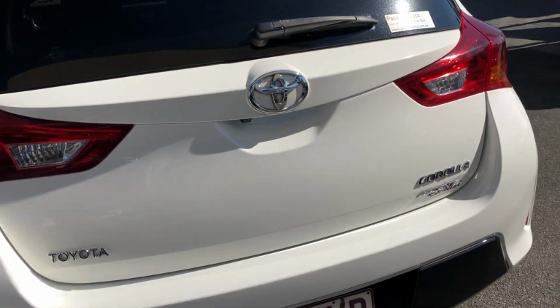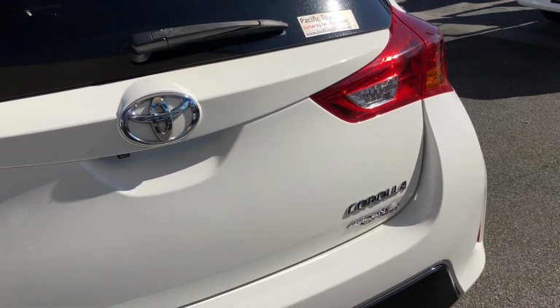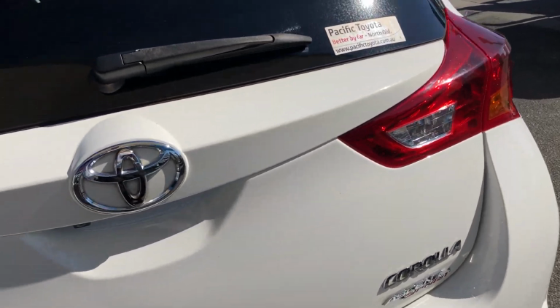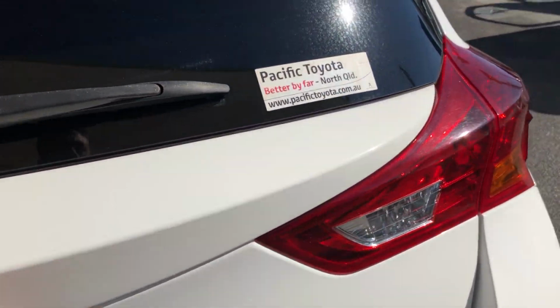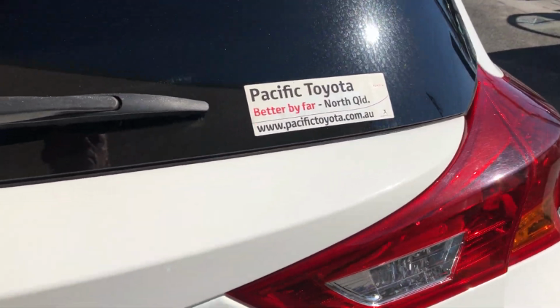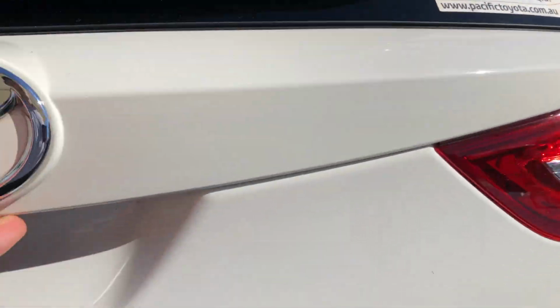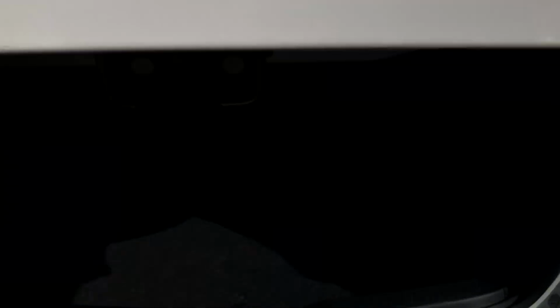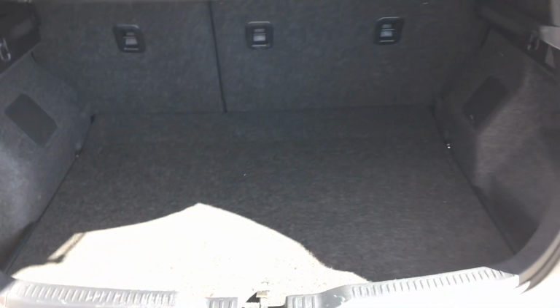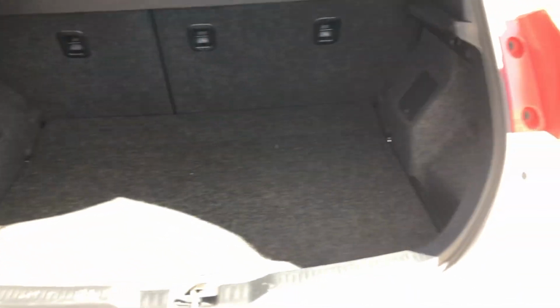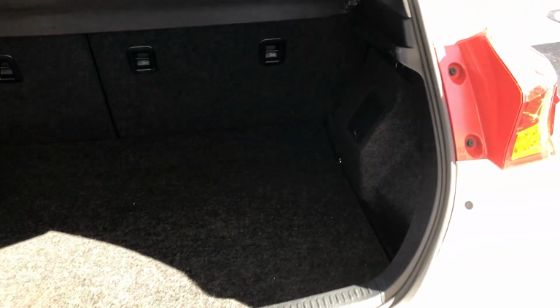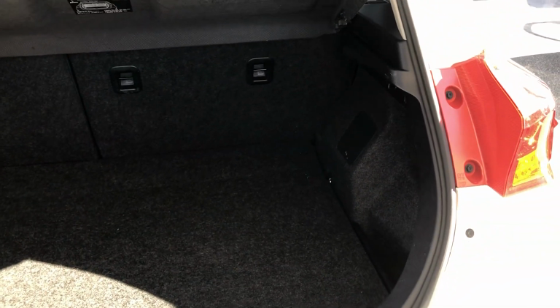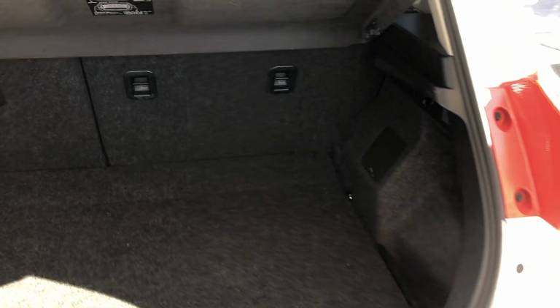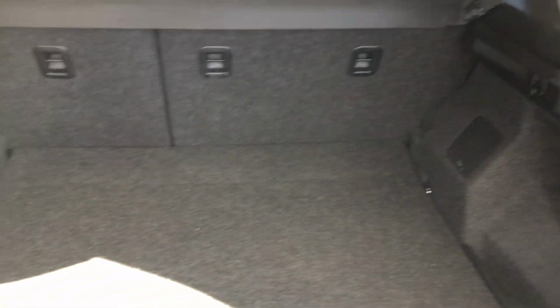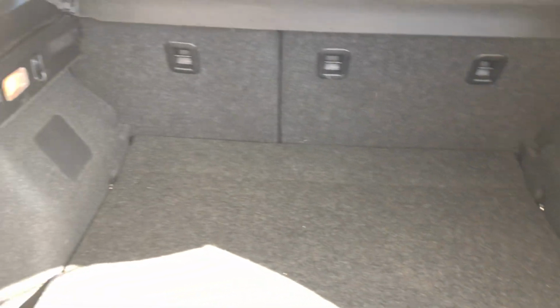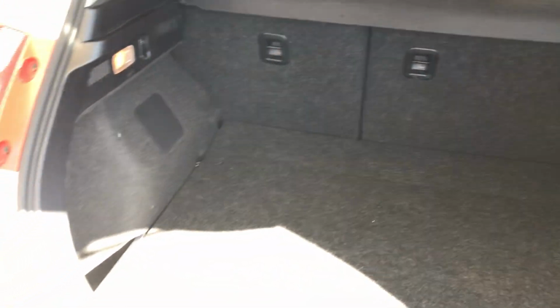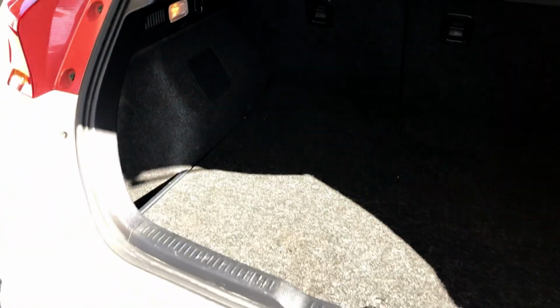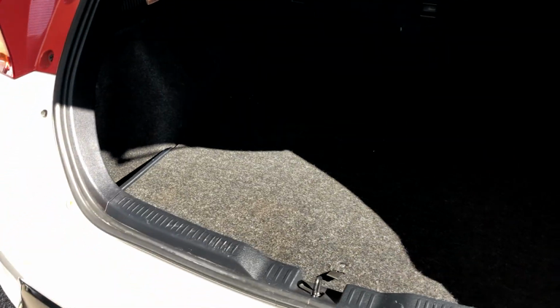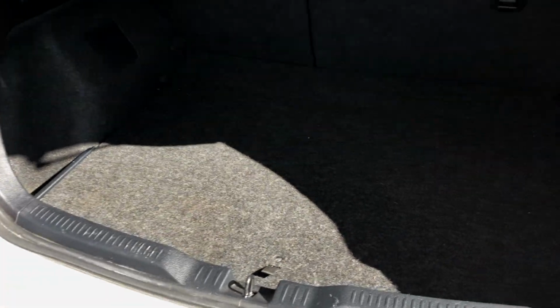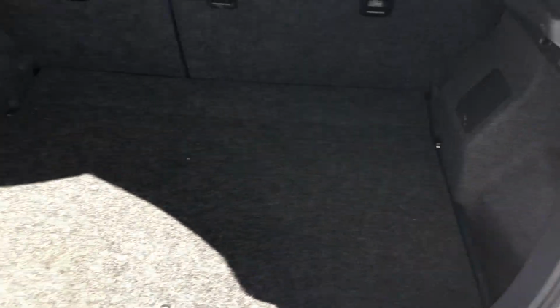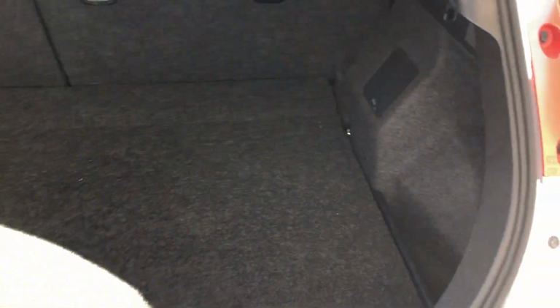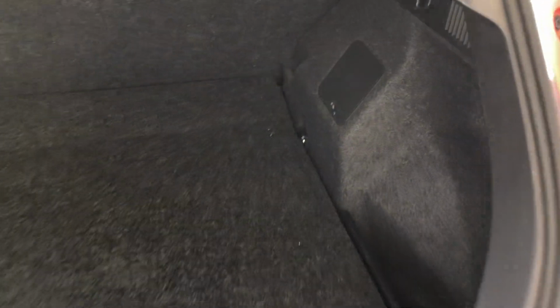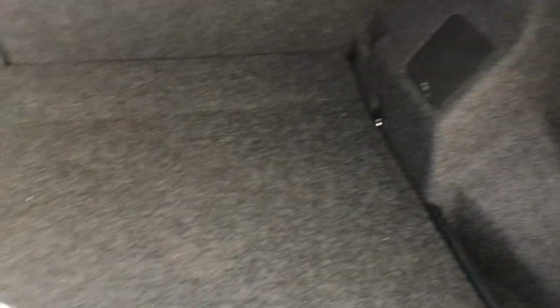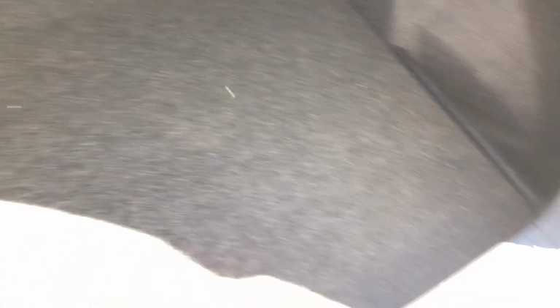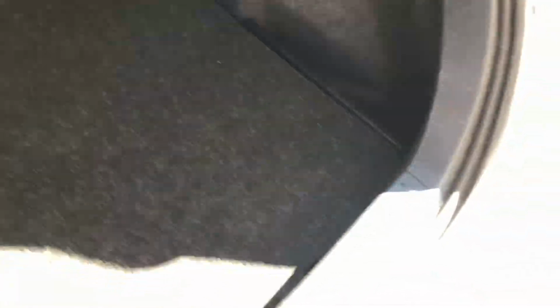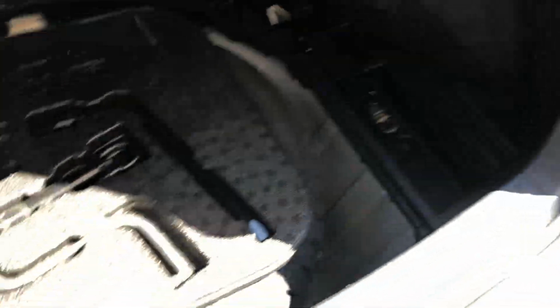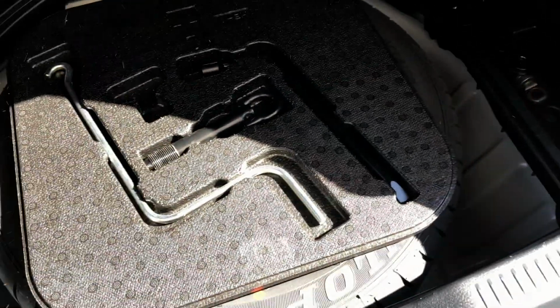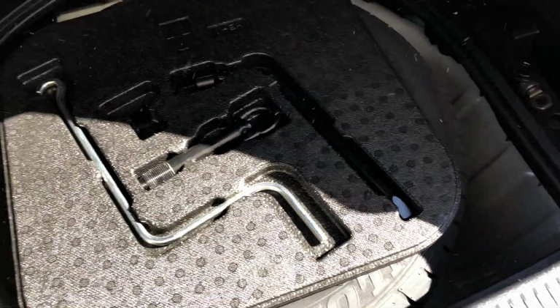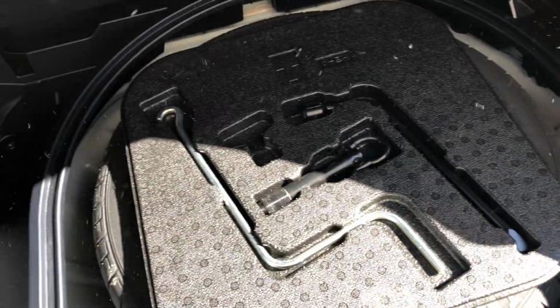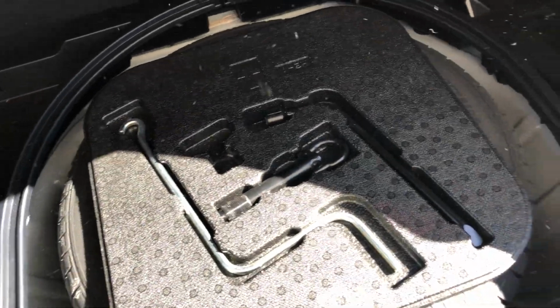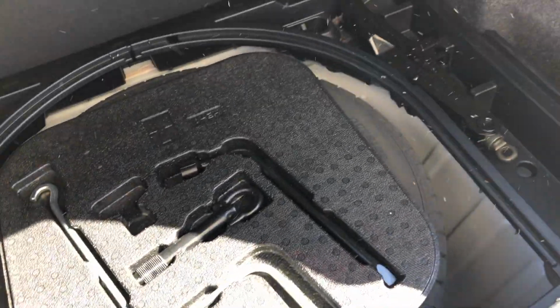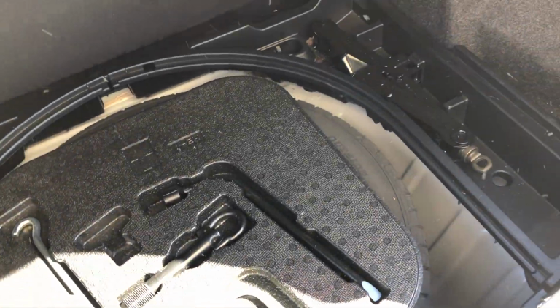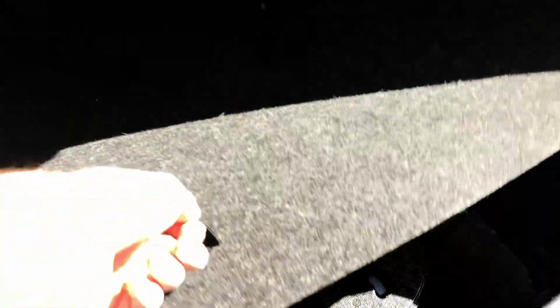I'm just going to jump to the boot here. There's plenty of room in the back — really nice and clean. The carpet is not torn up or anything like that, and there's a full-size spare wheel with all your jack and tools.